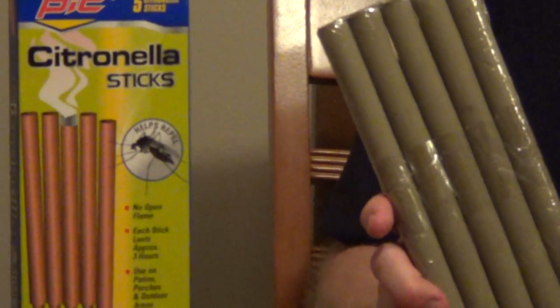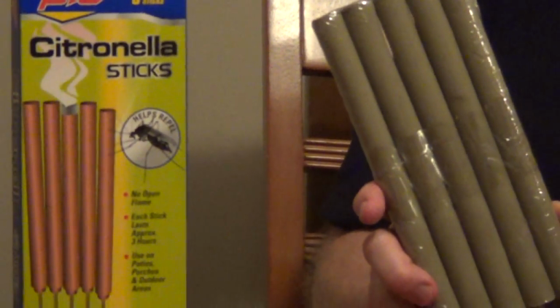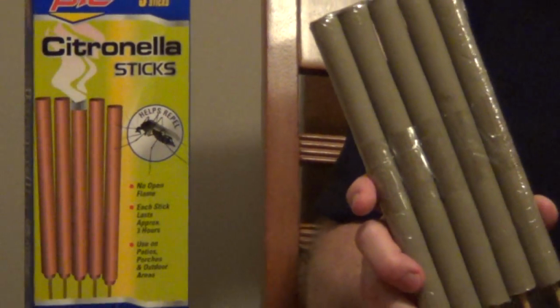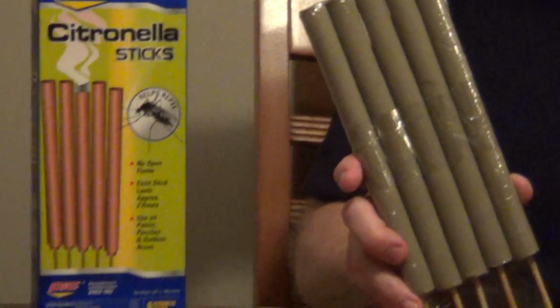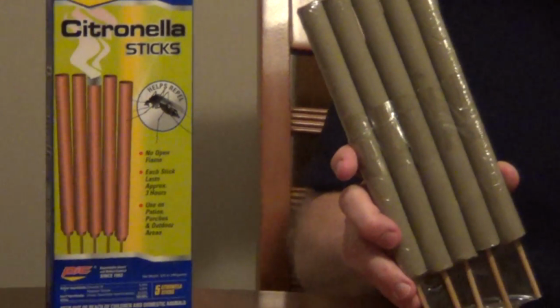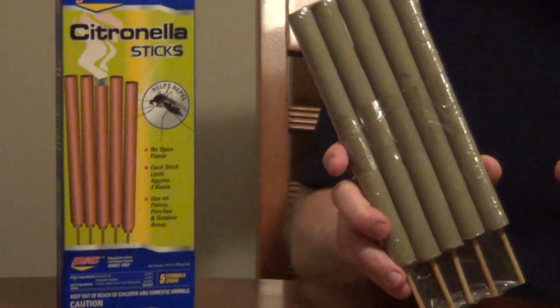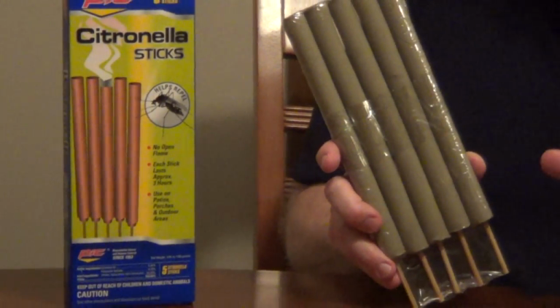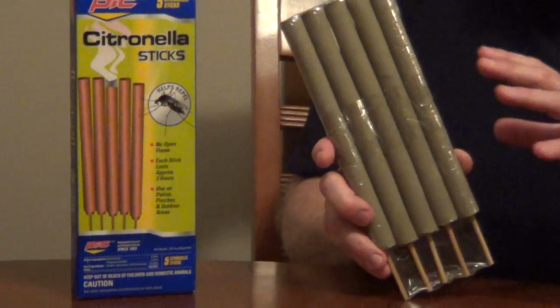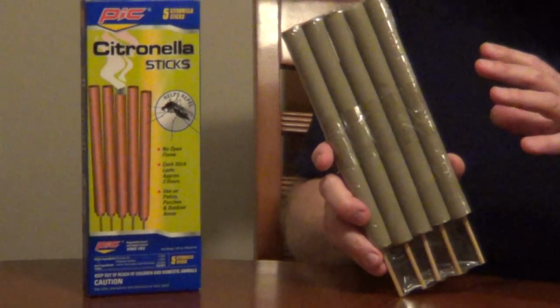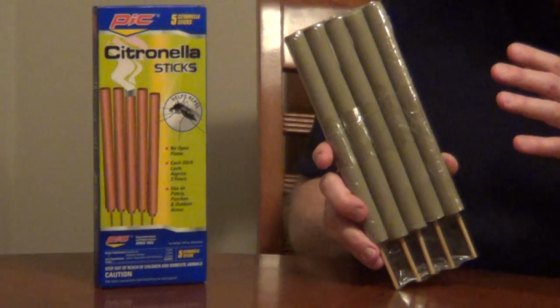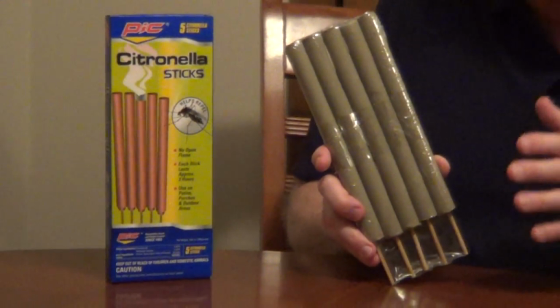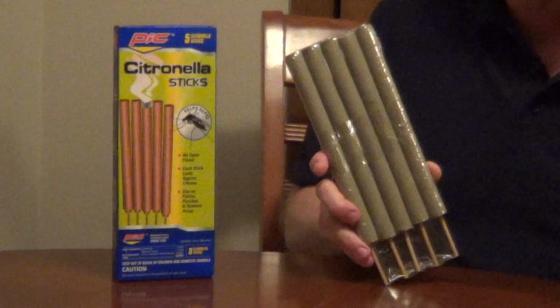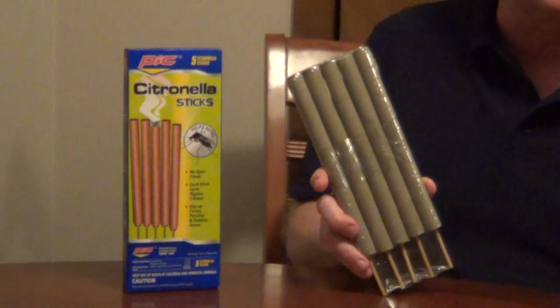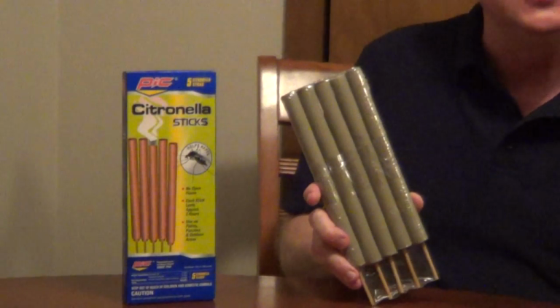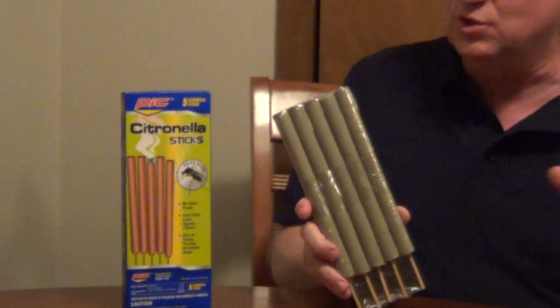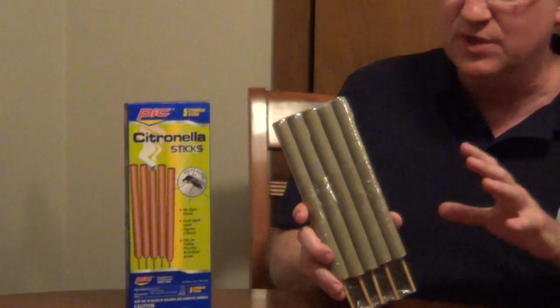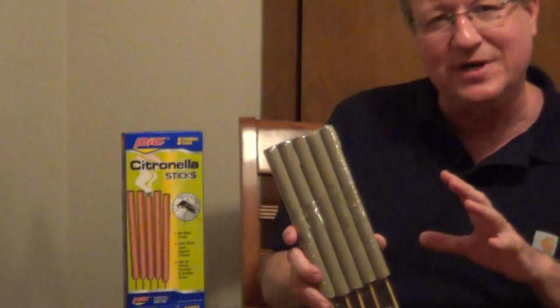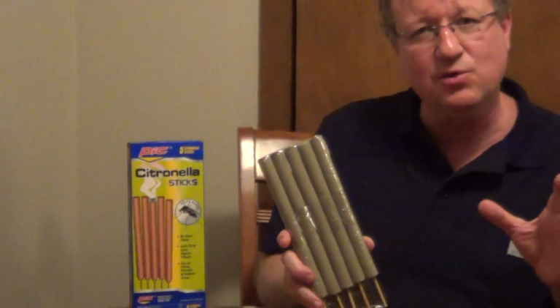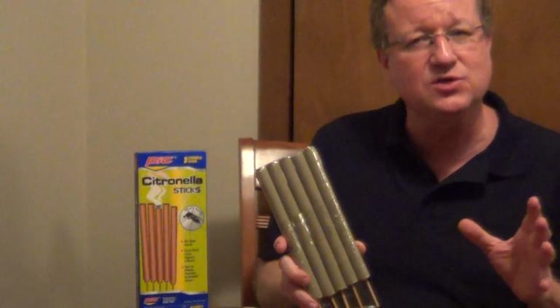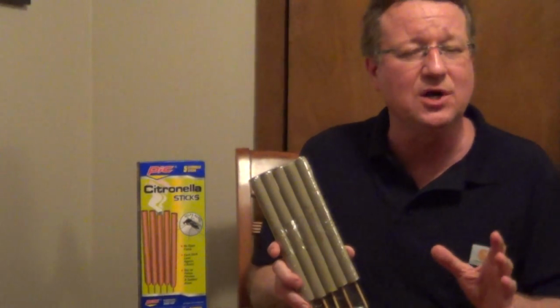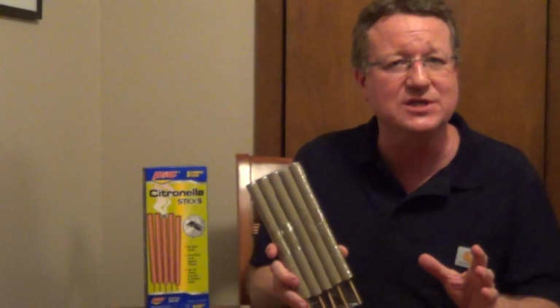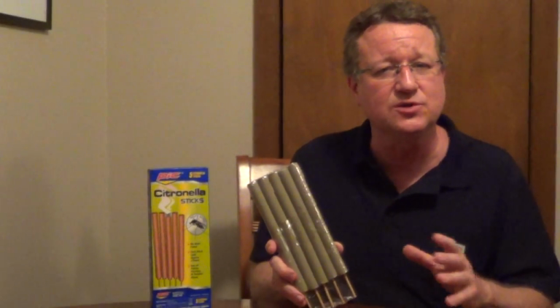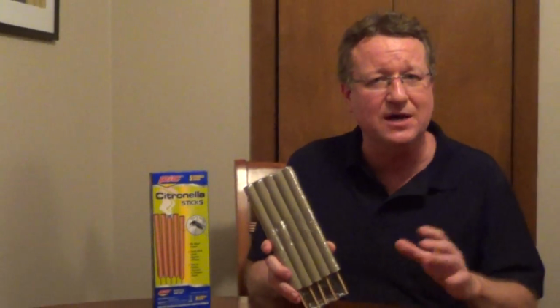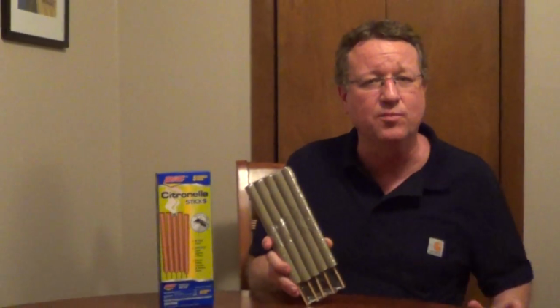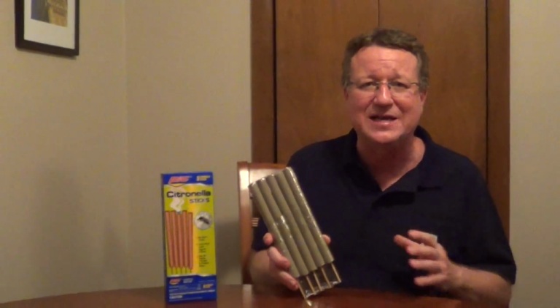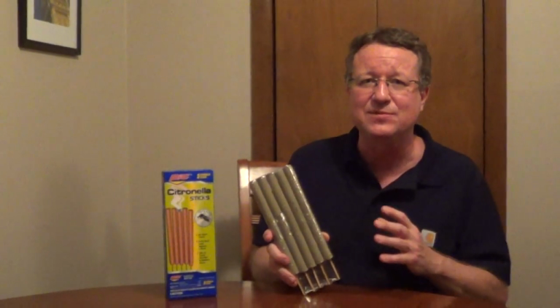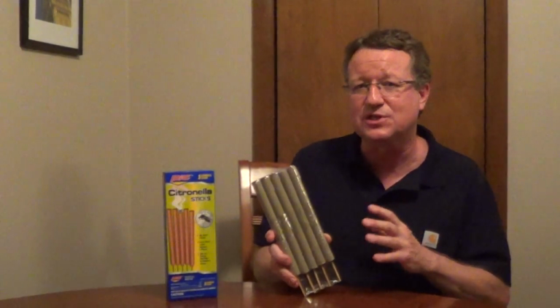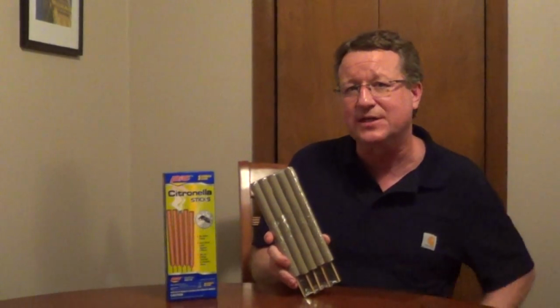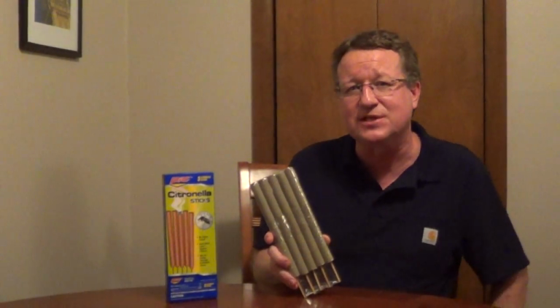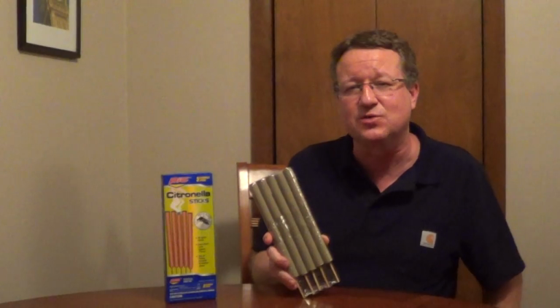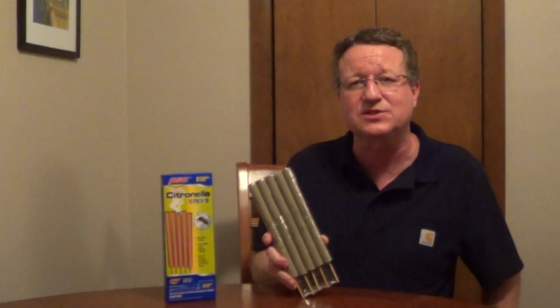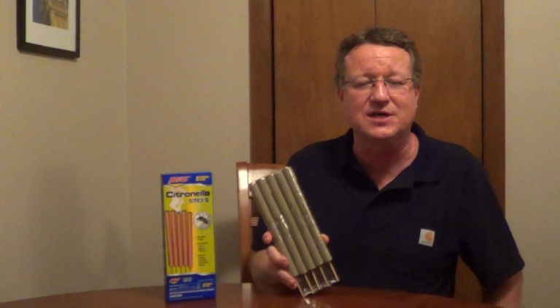What's nice is they give off so much citronella that you can place these ten feet apart. So if you're looking for an easy way to repel mosquitoes without an open flame, these citronella sticks do an excellent job.